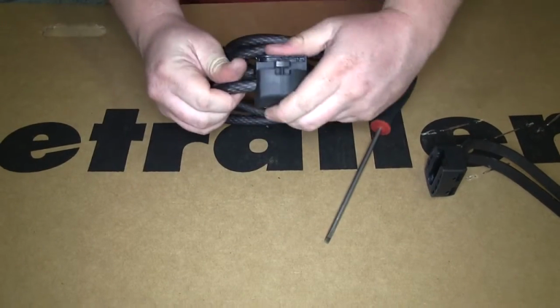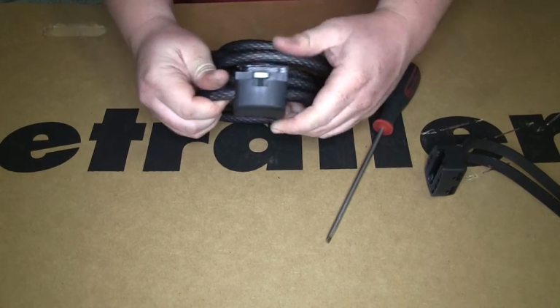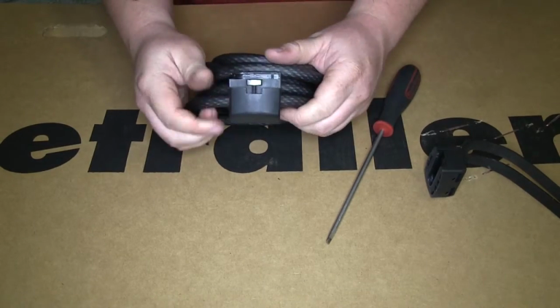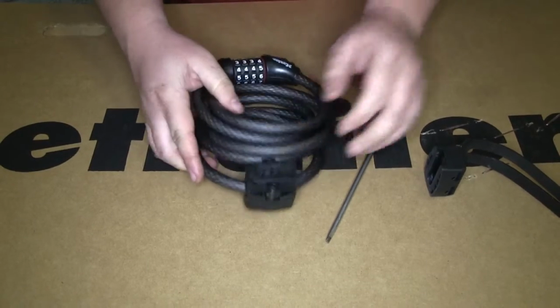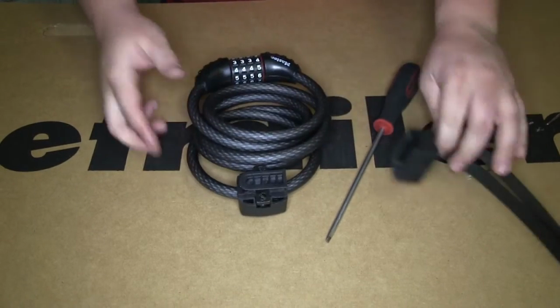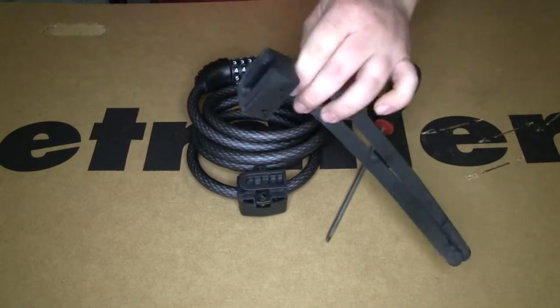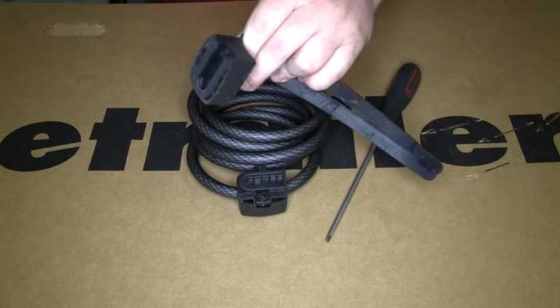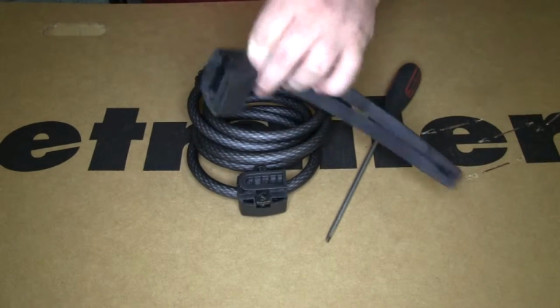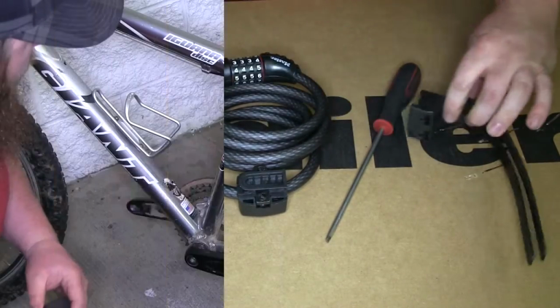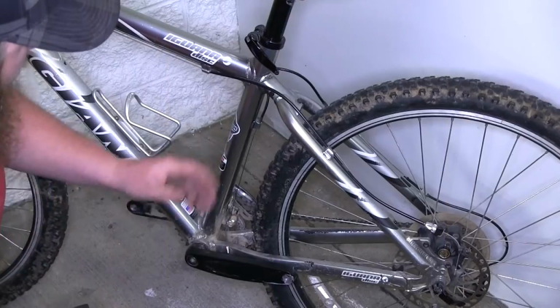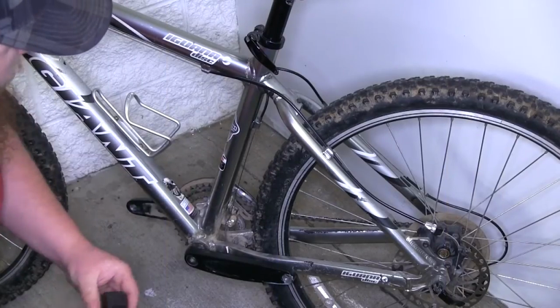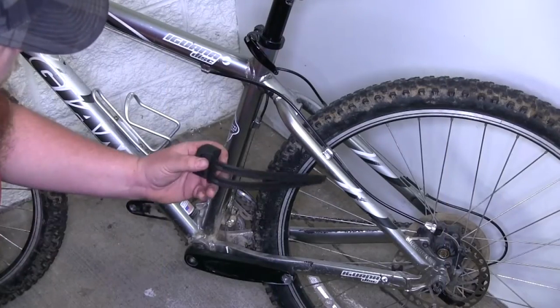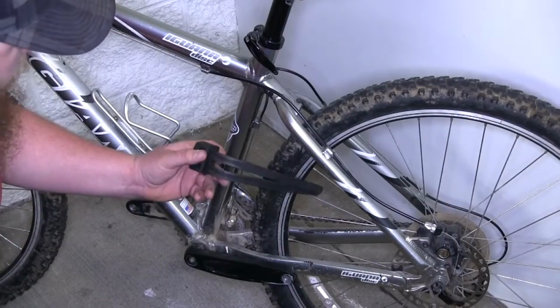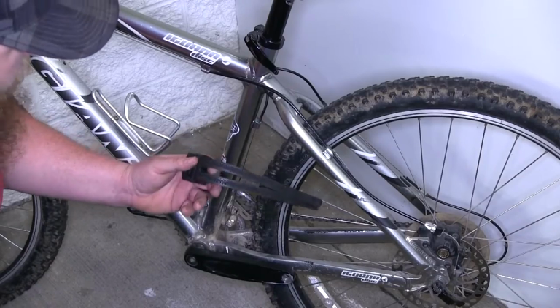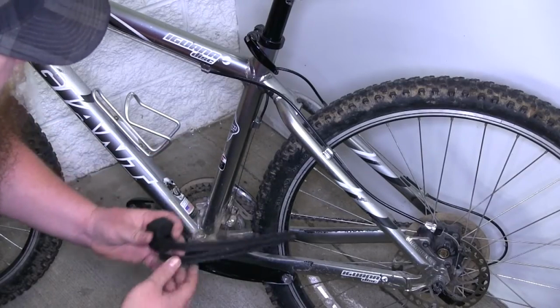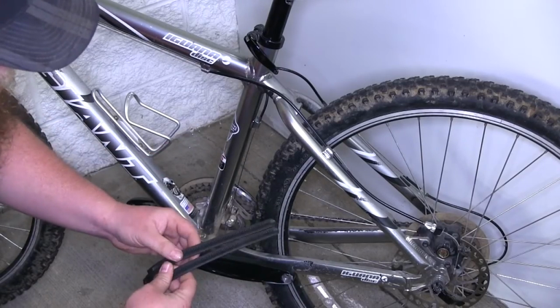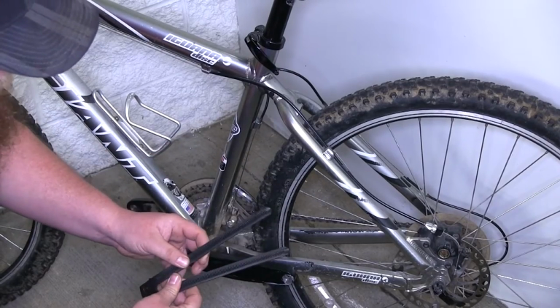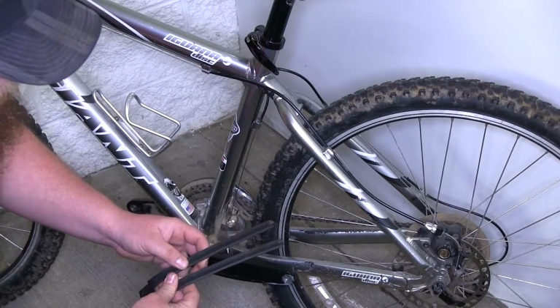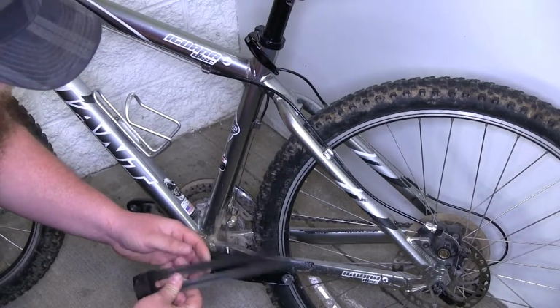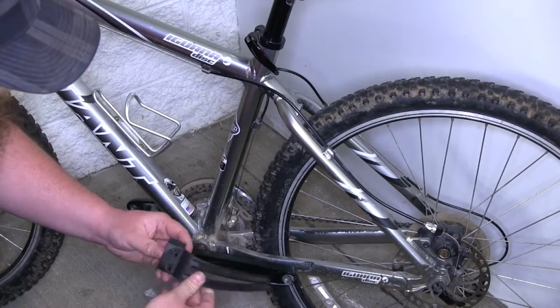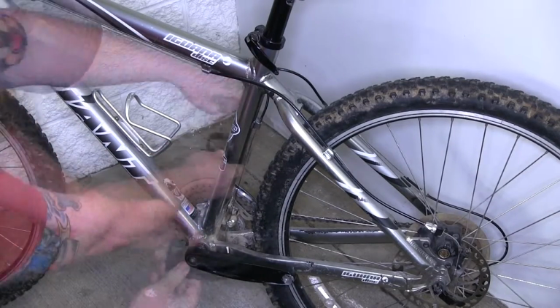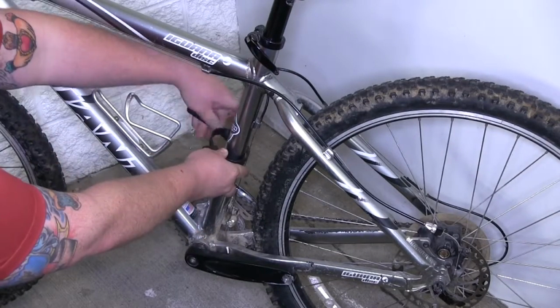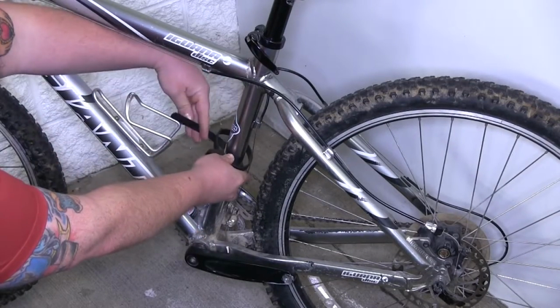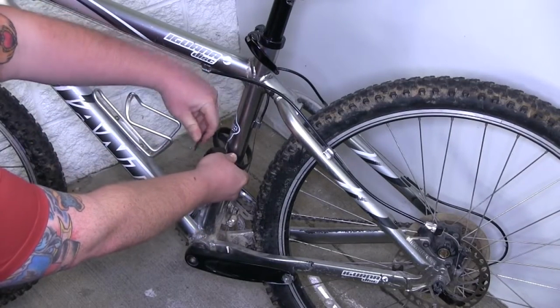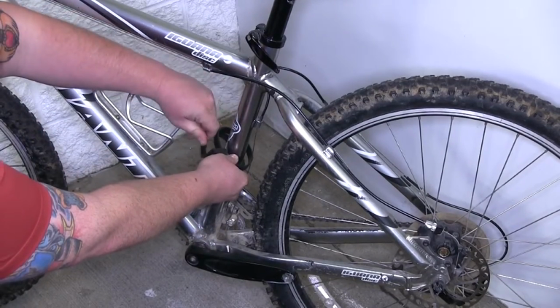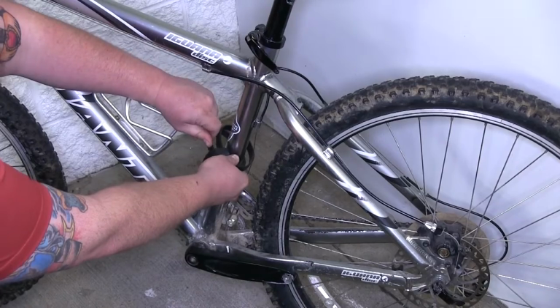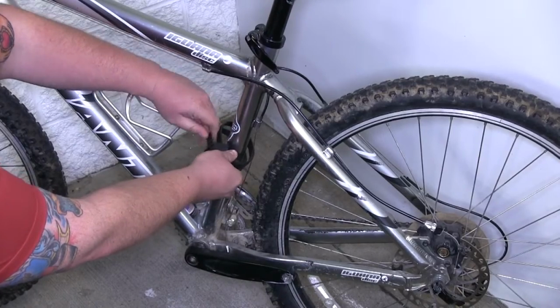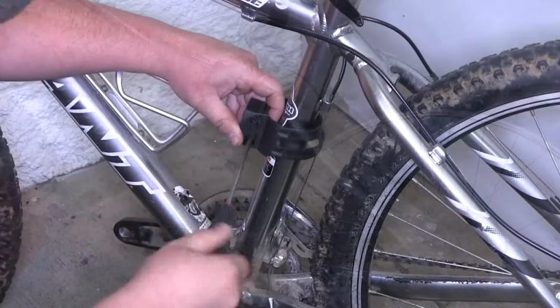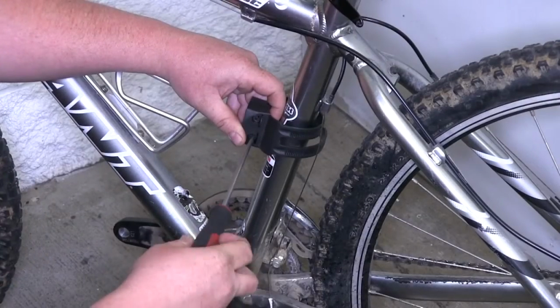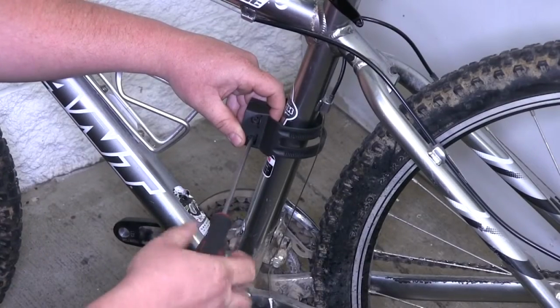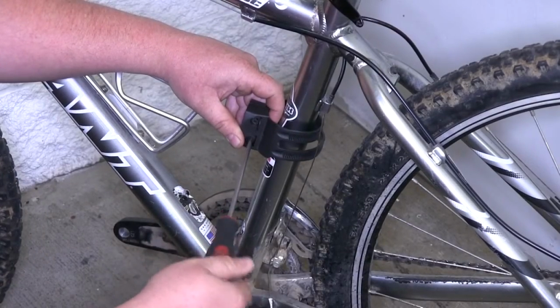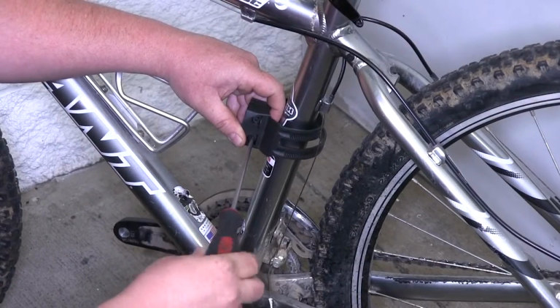Now that's secured to our cable. We can go ahead and secure this to our bicycle. We have our bicycle right here. We're going to secure our bracket to it — it just has two straps that come around and get fed into here. You'll use a small flat blade screwdriver, tighten those down, and it'll tighten this to your bike frame.